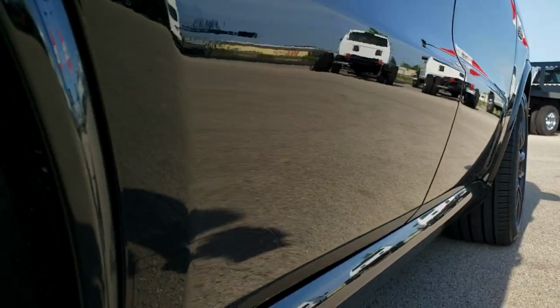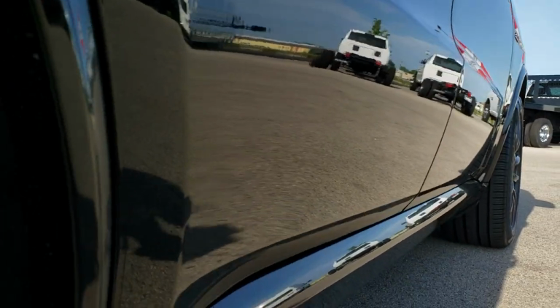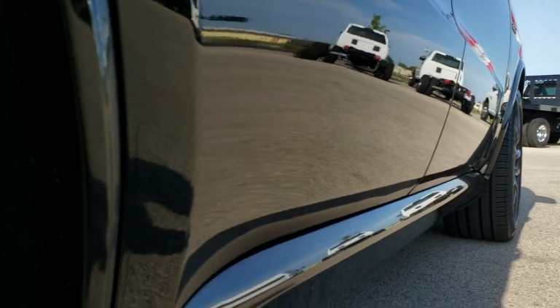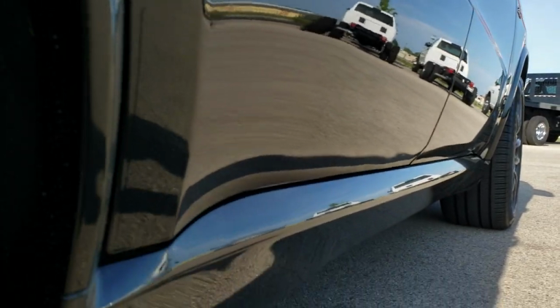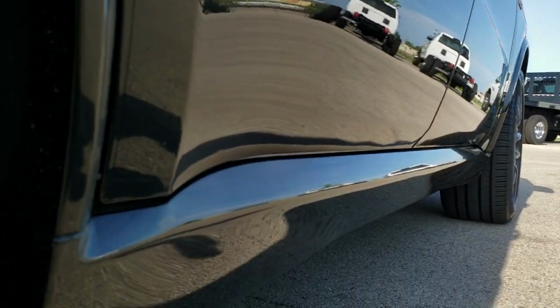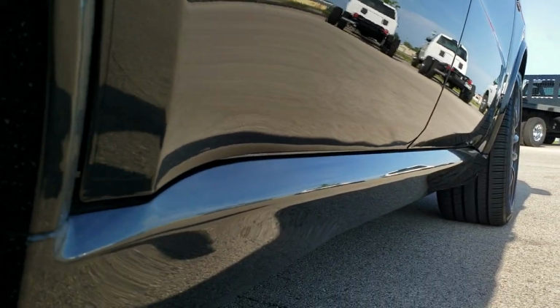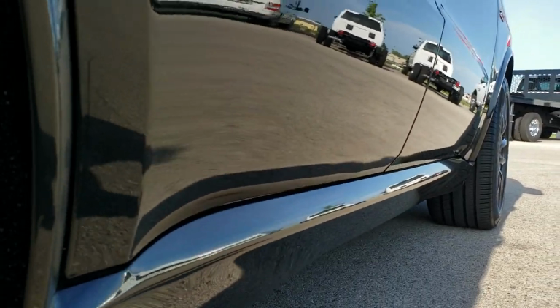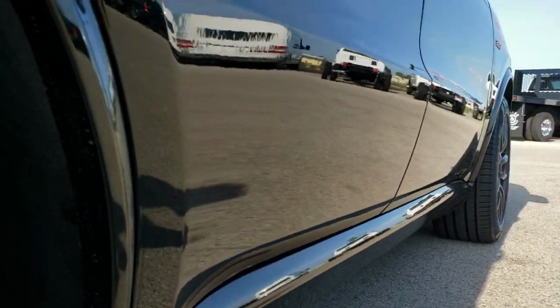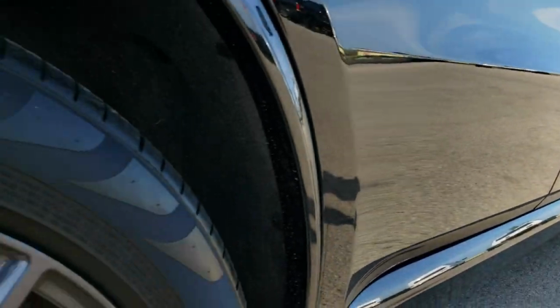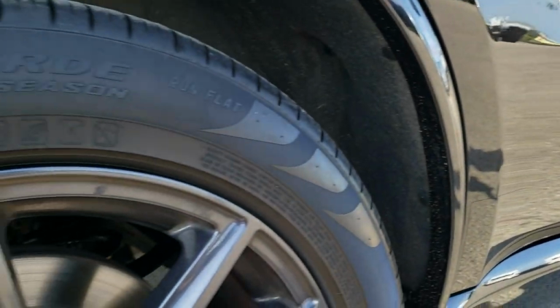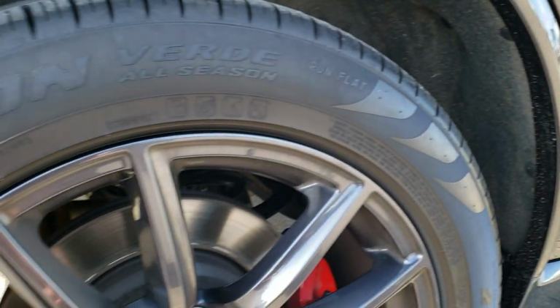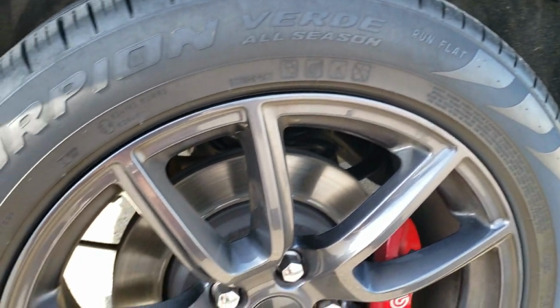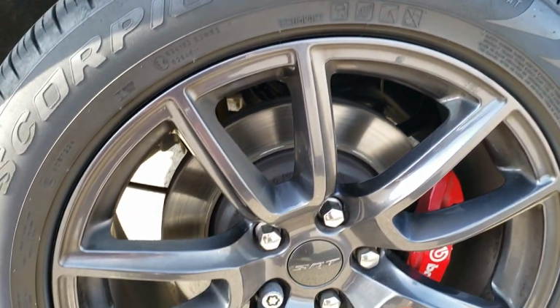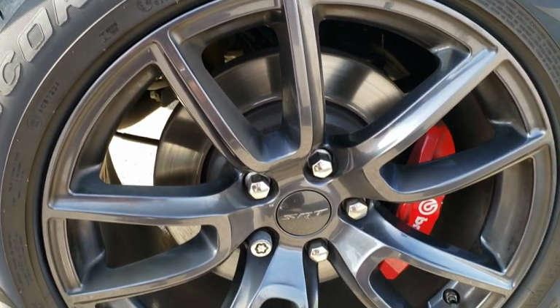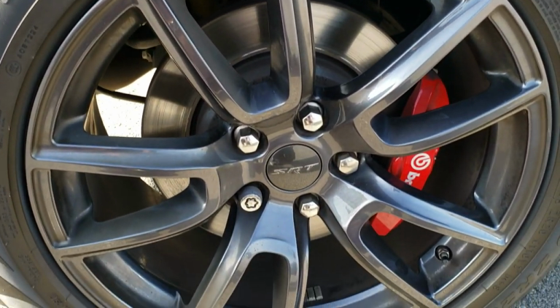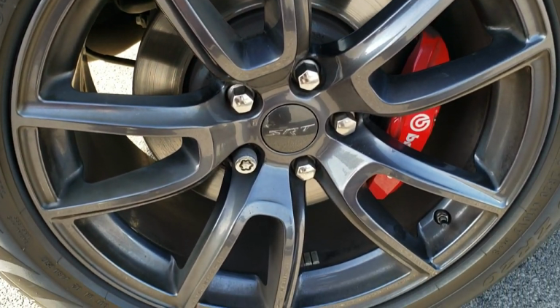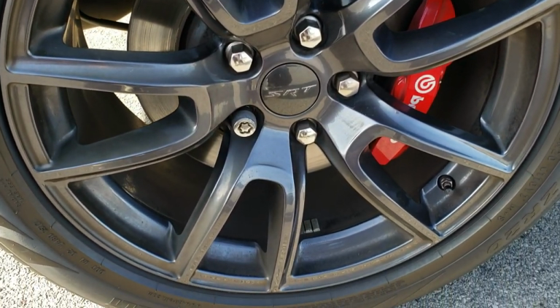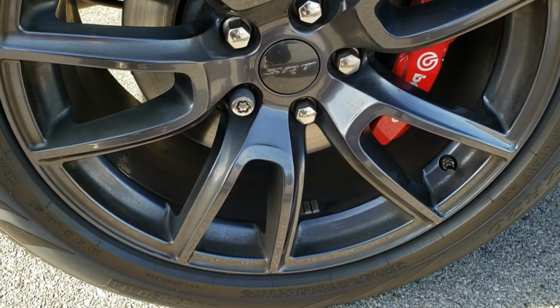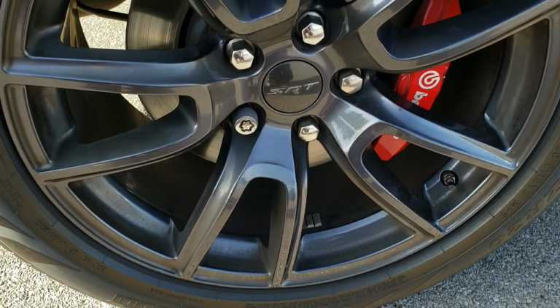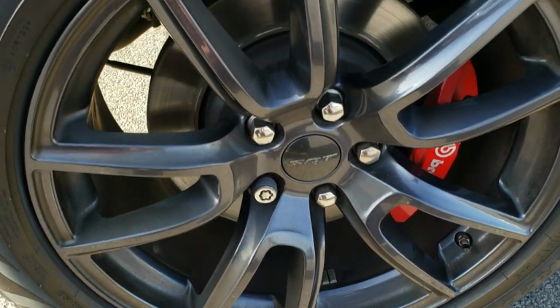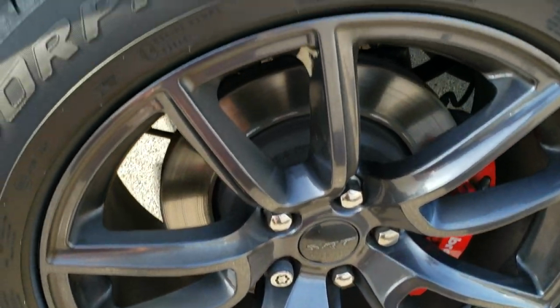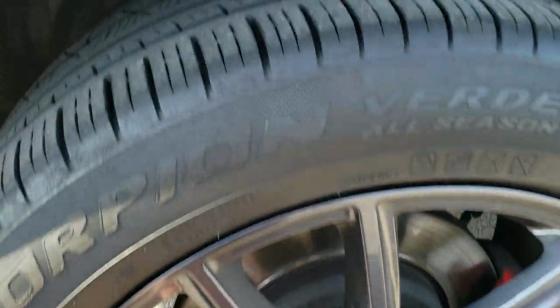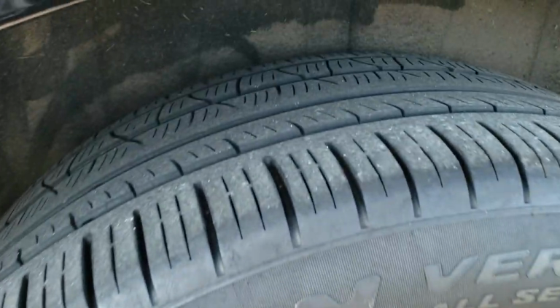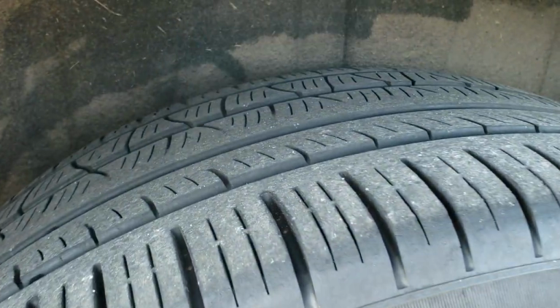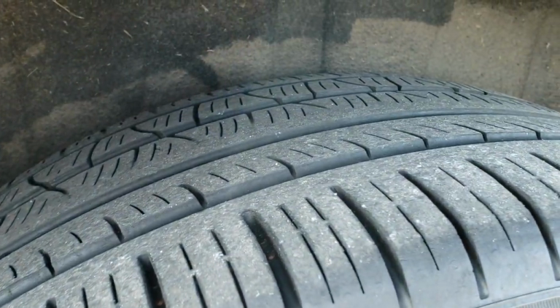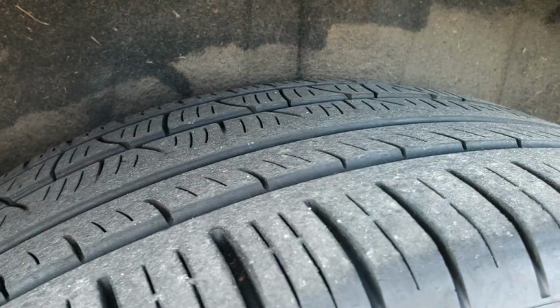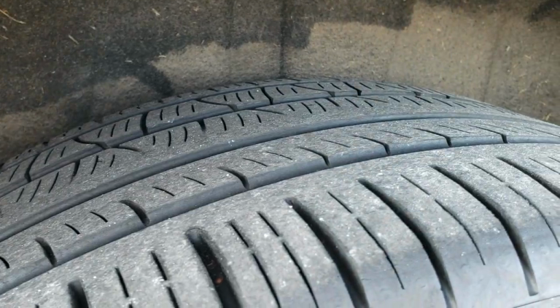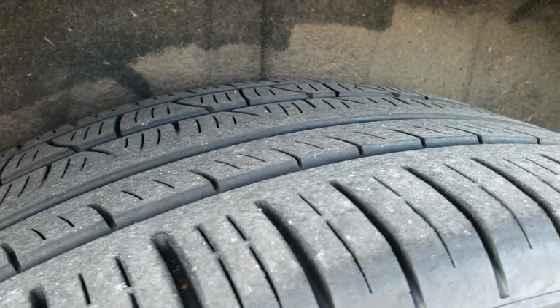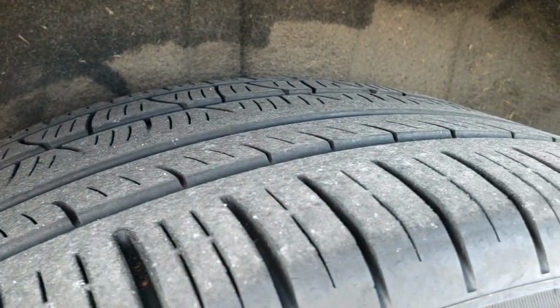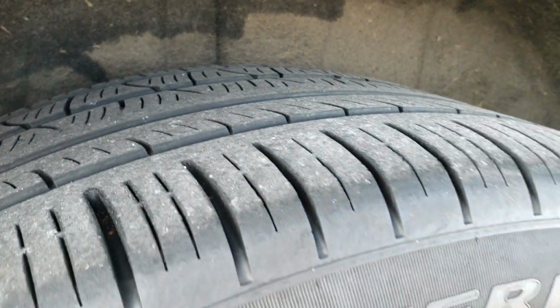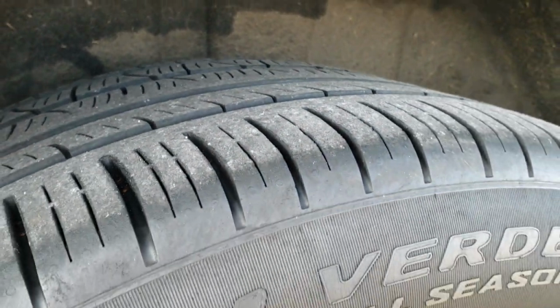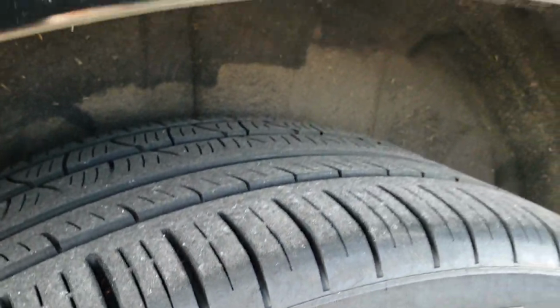Didn't see any dents or dings down that side. Back rim is in nice condition as well, Brembo brakes in the back, and the back tires have just as much tread as the front tires.